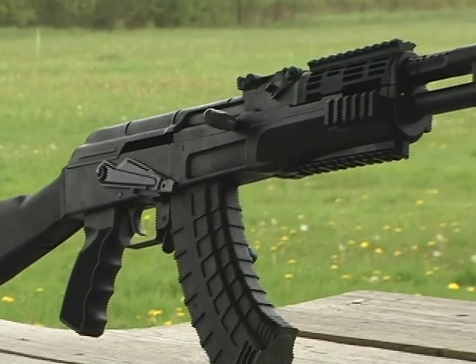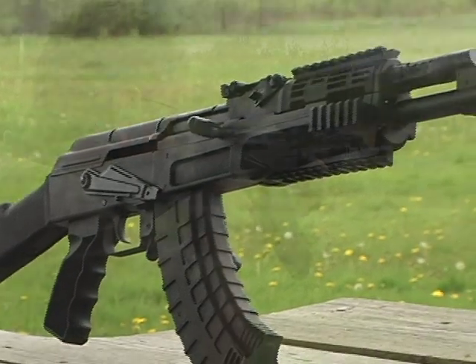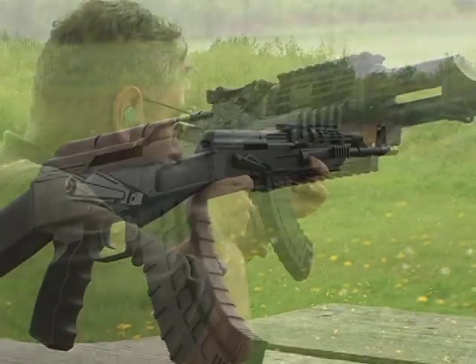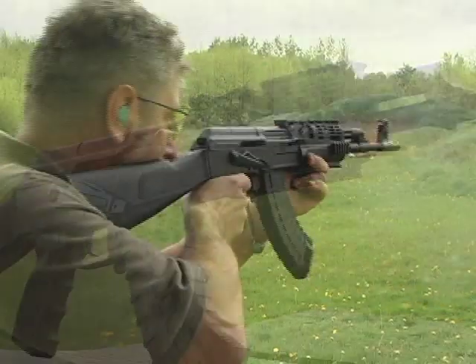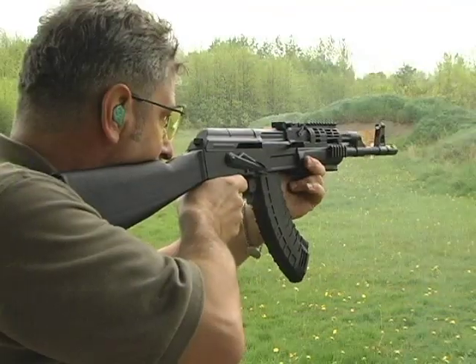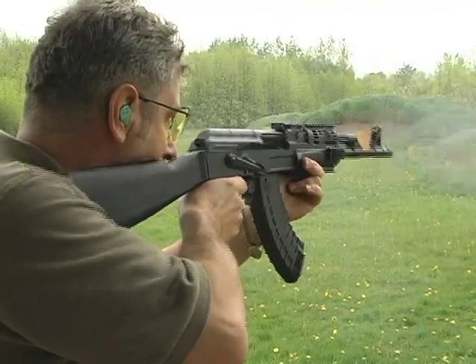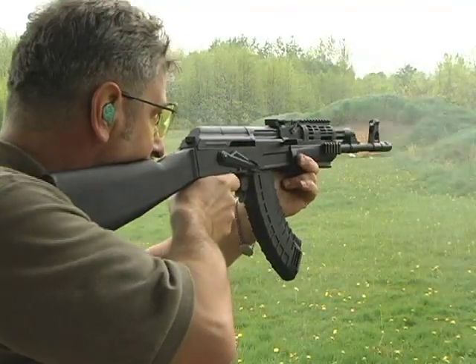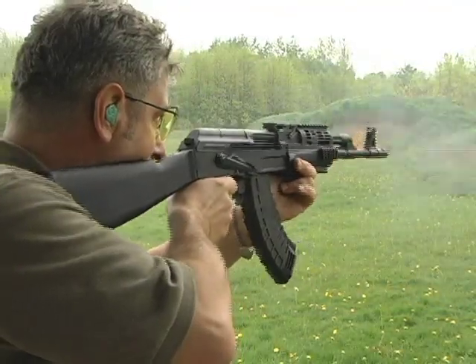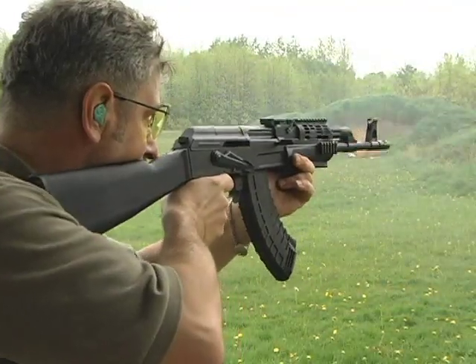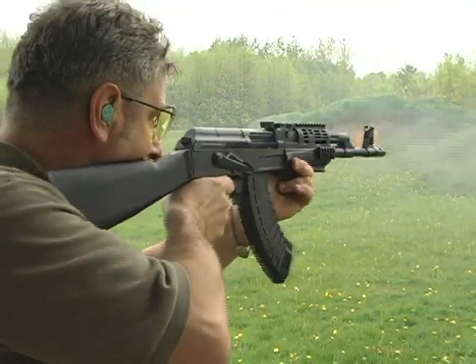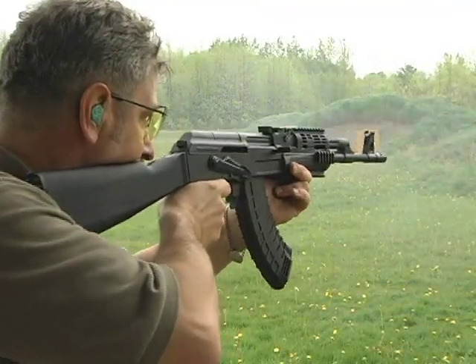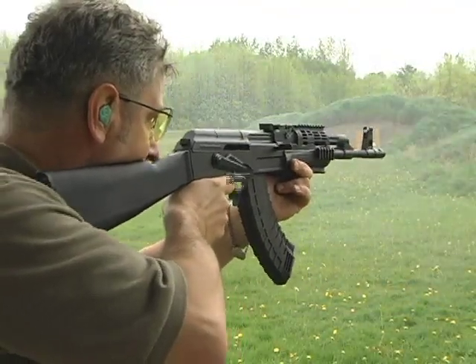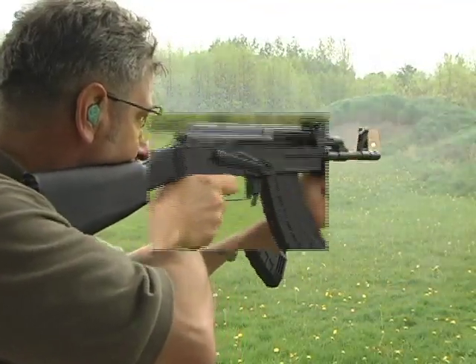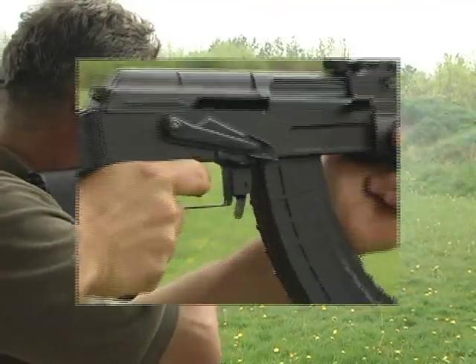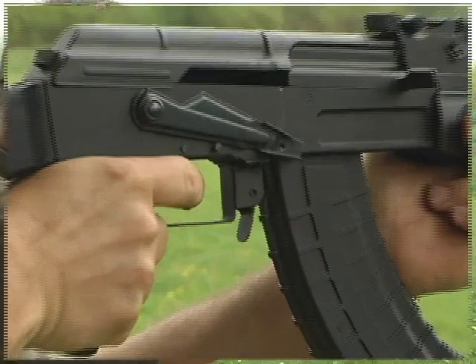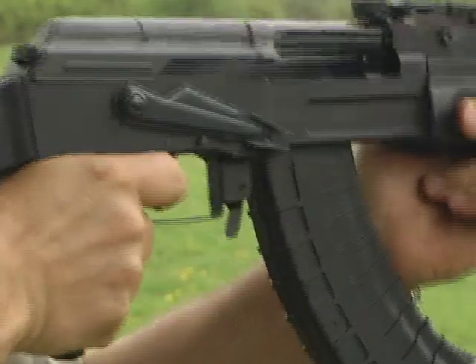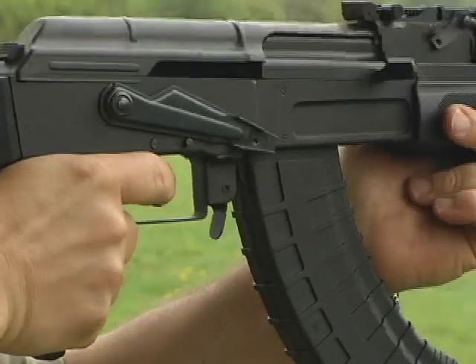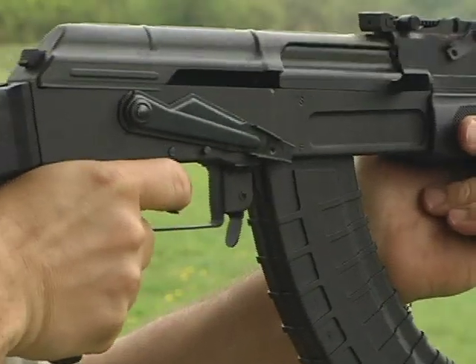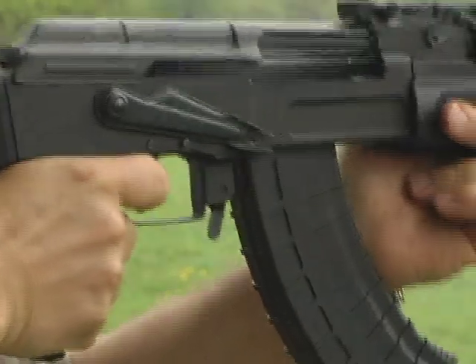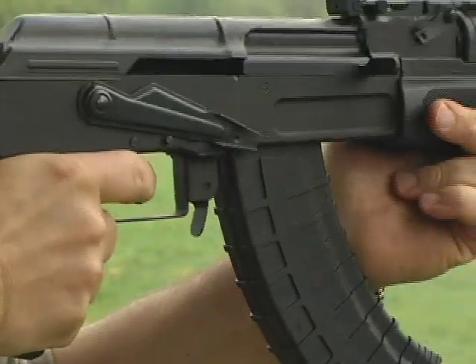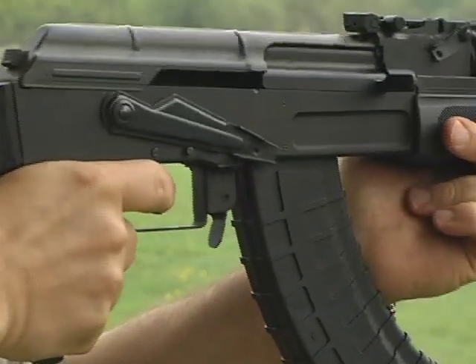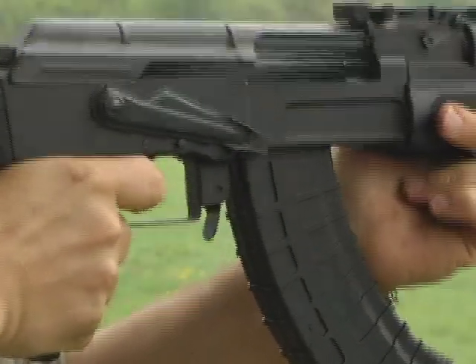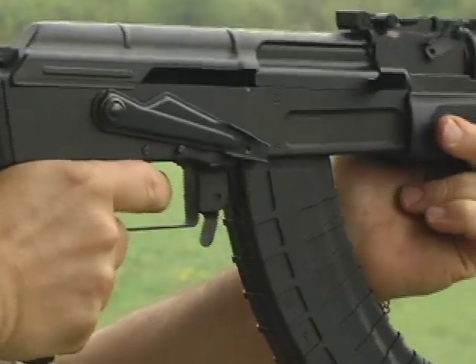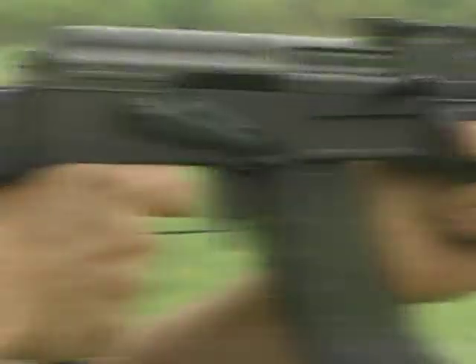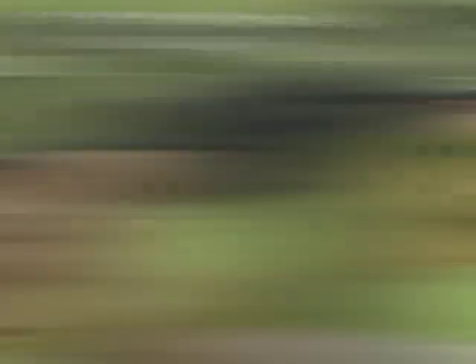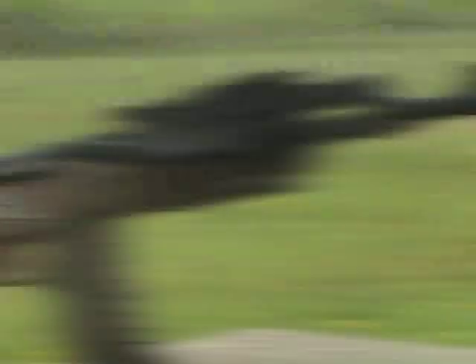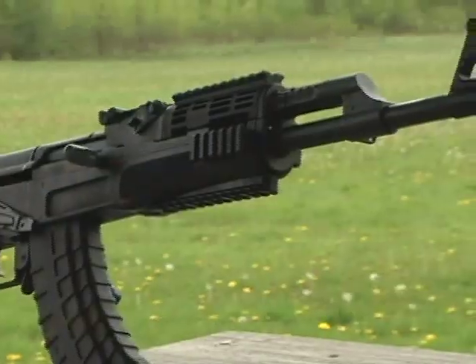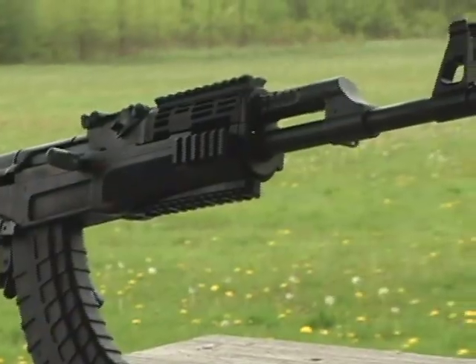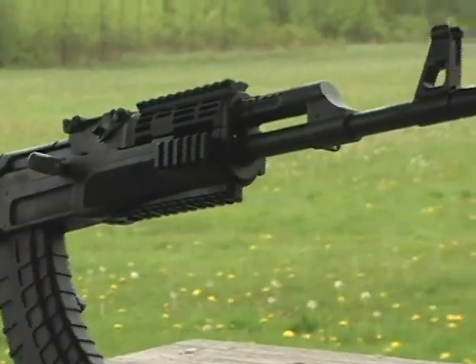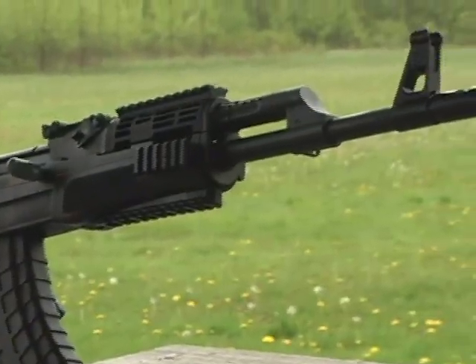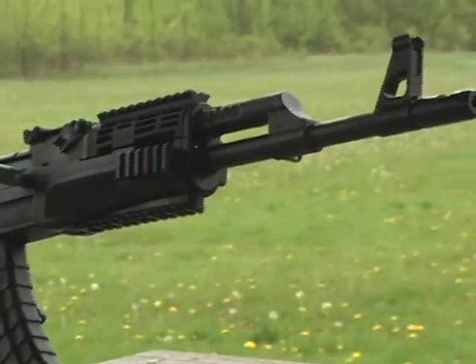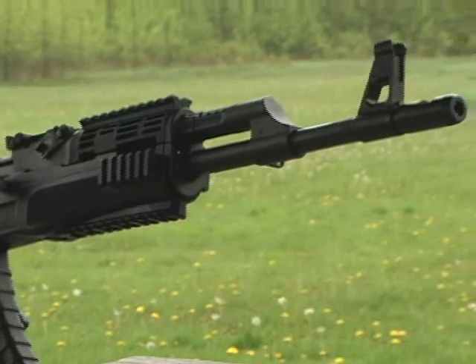Century Arms' 100% US-made sporter rifle, the Centurion 39. Manufactured and distributed by Century International Arms, Inc.